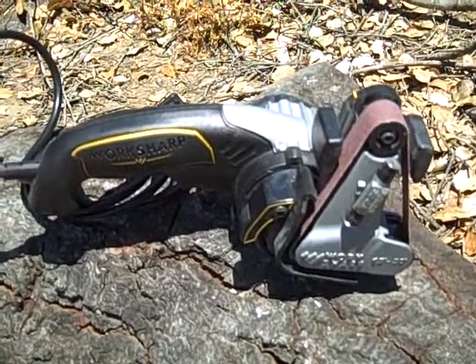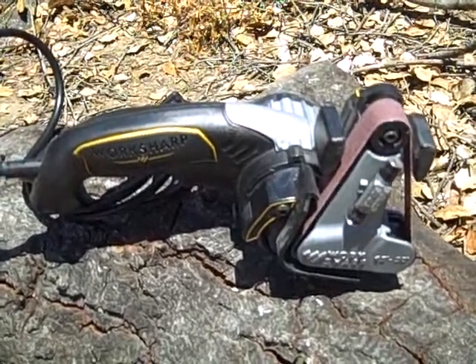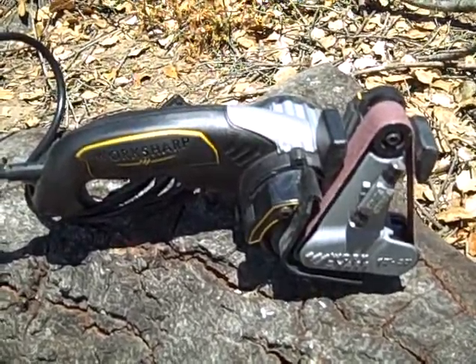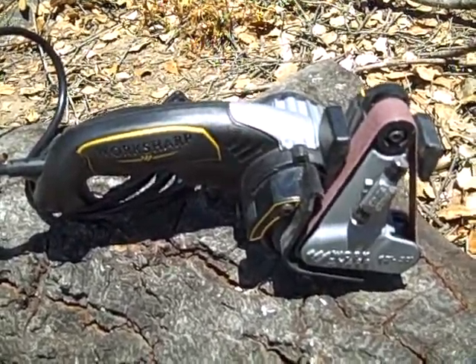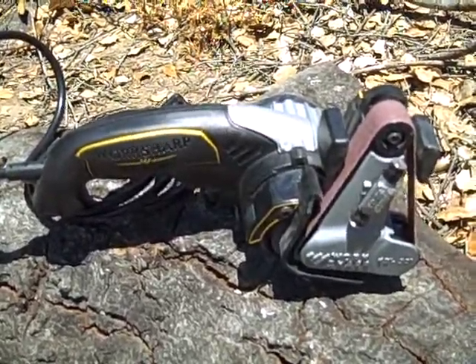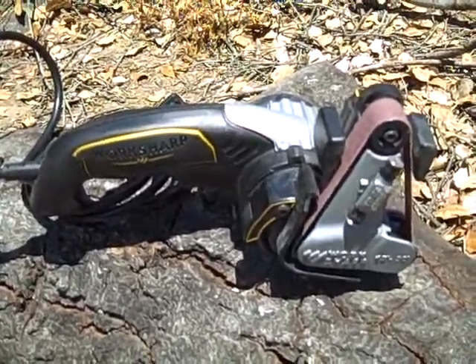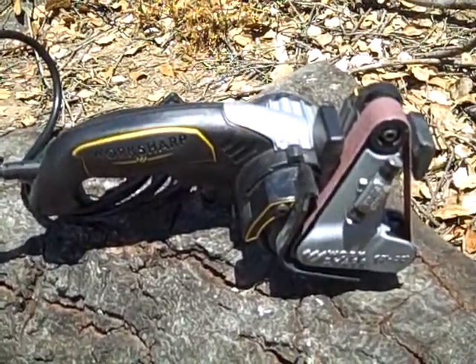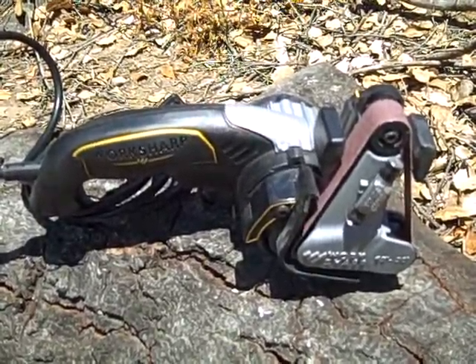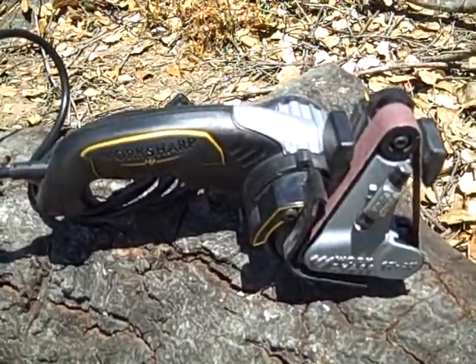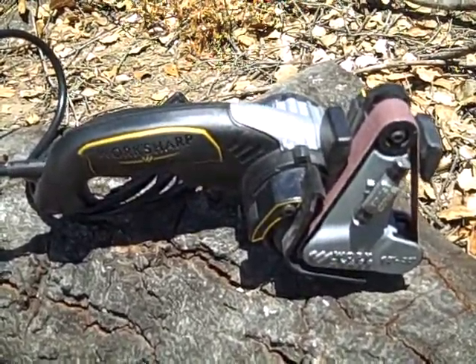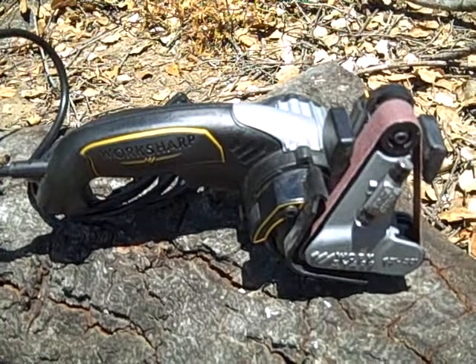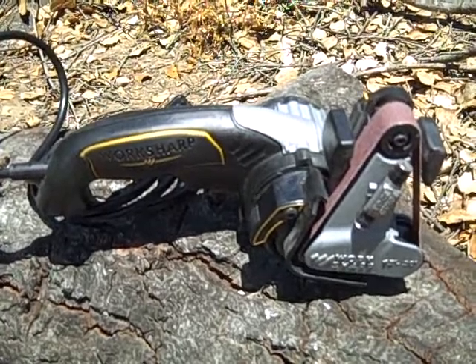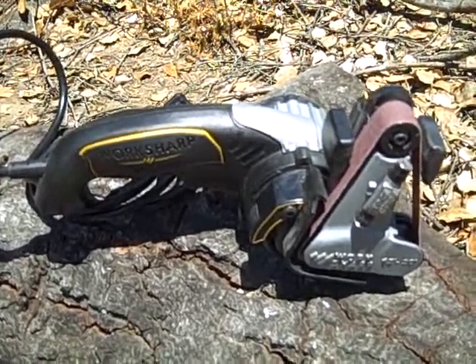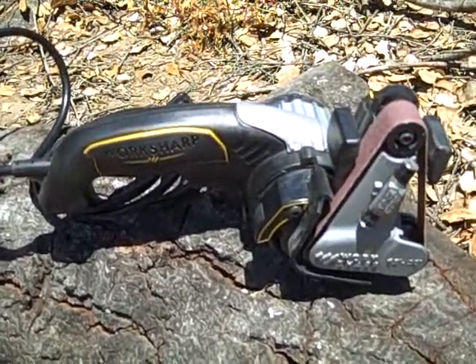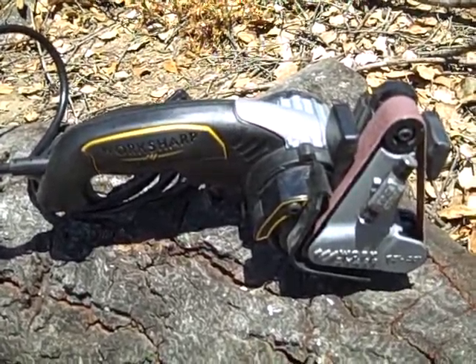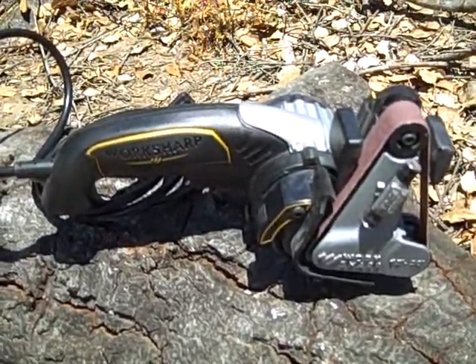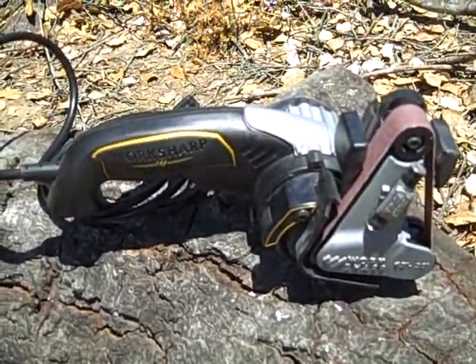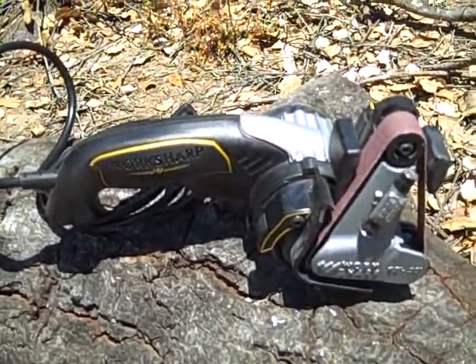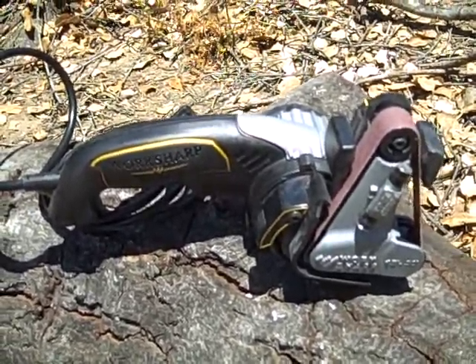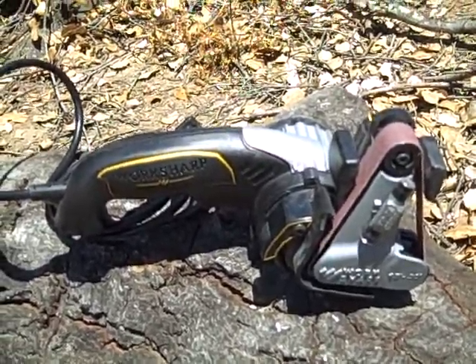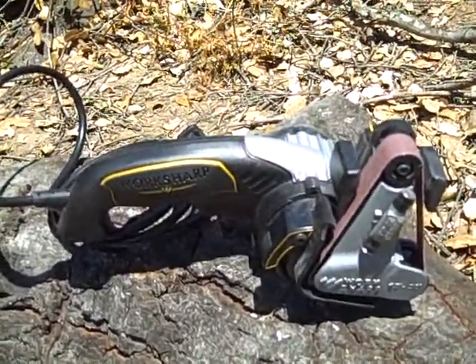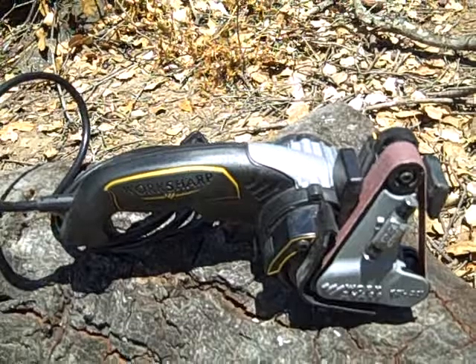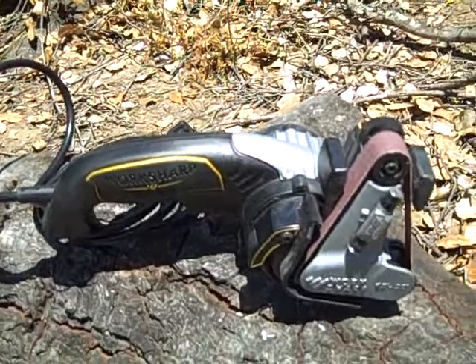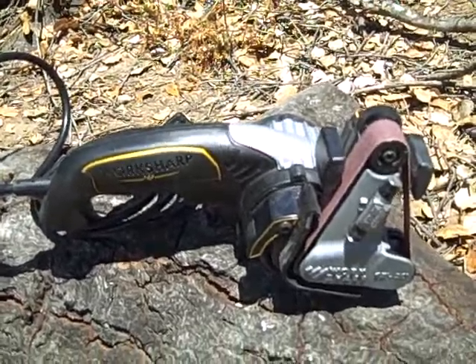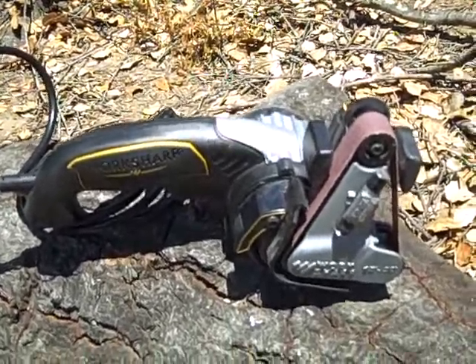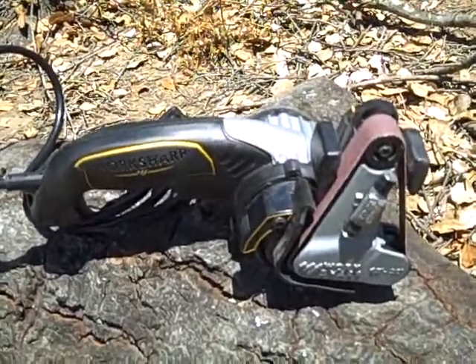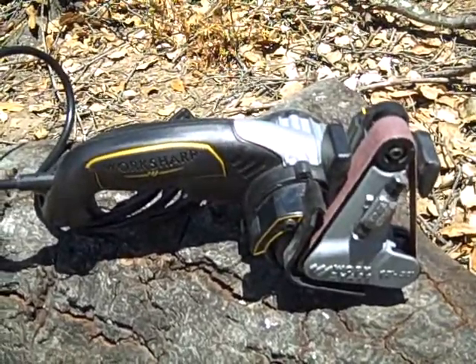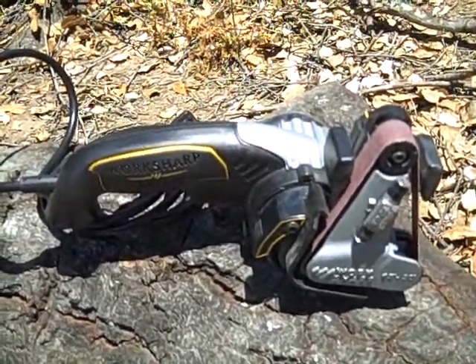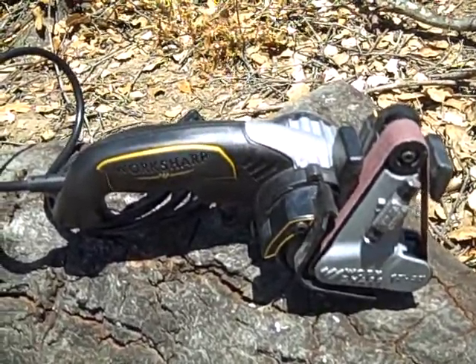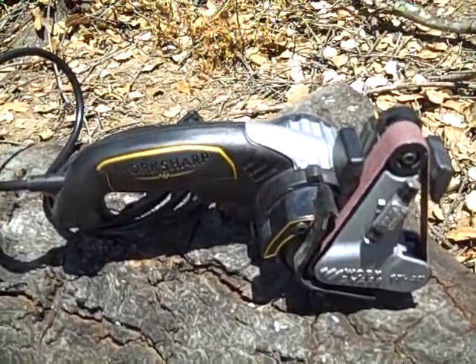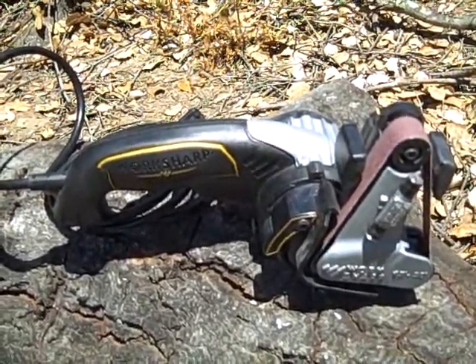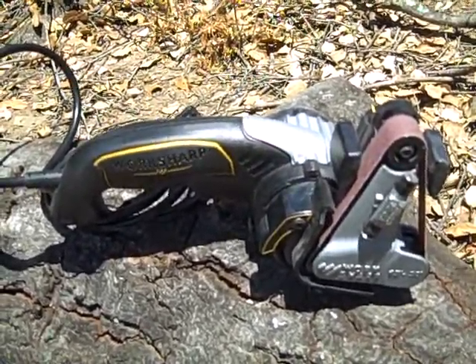There's a regular edition and then this is the Ken Onion edition. For any of you knife folks, you'd probably recognize the name Ken Onion — he works a lot with Kershaw, and you know the Leek, that's one of his.